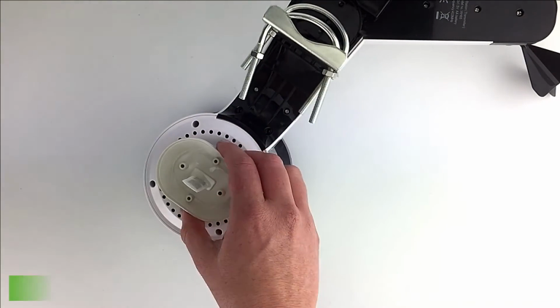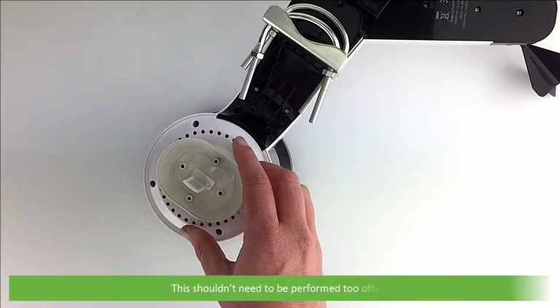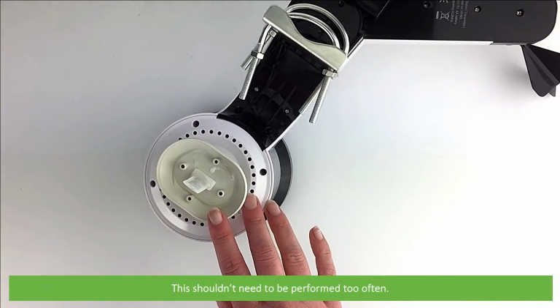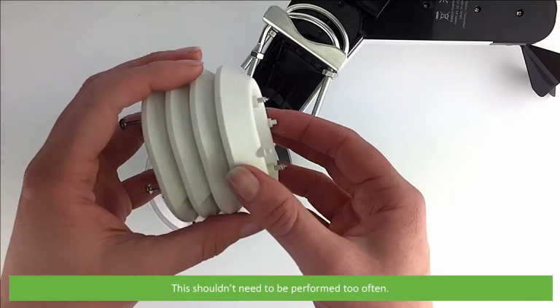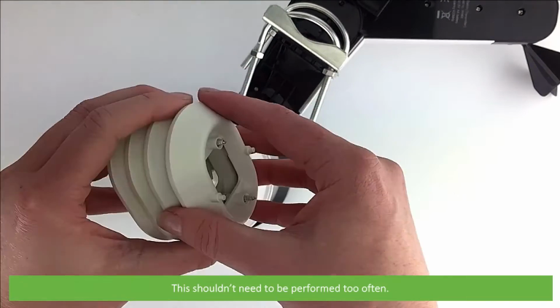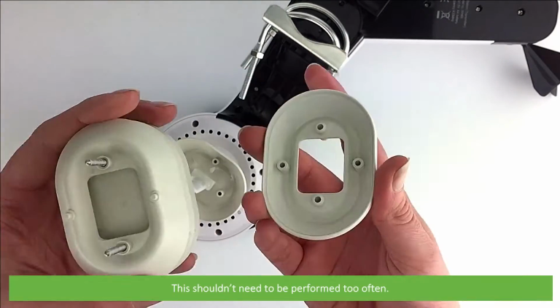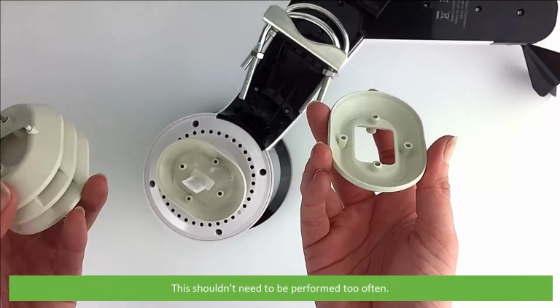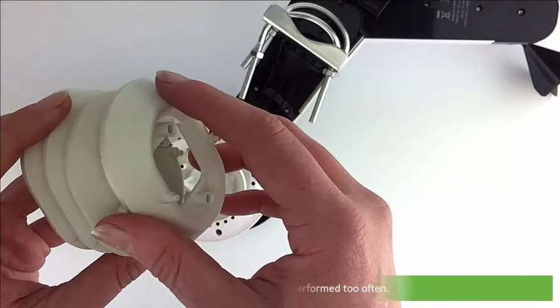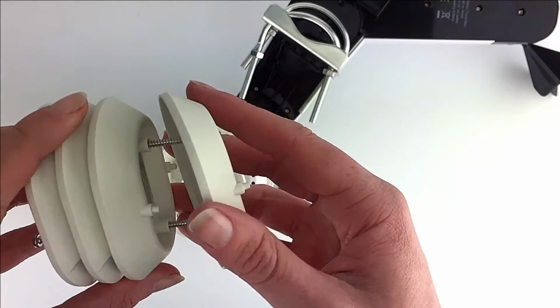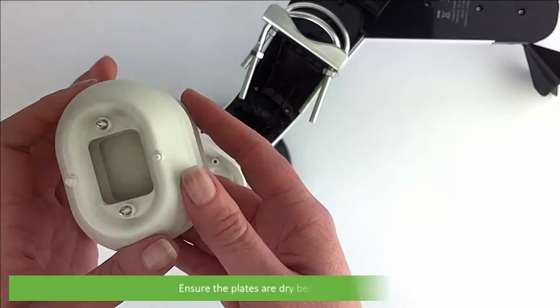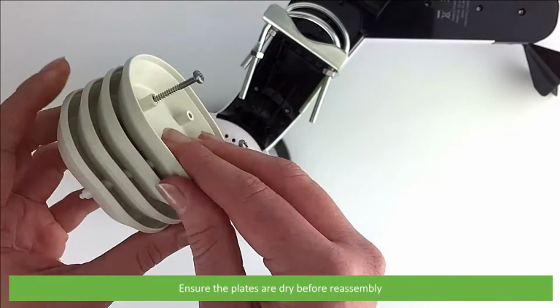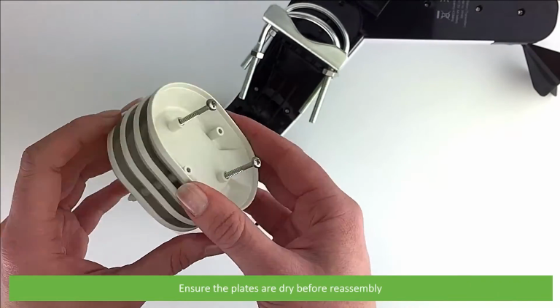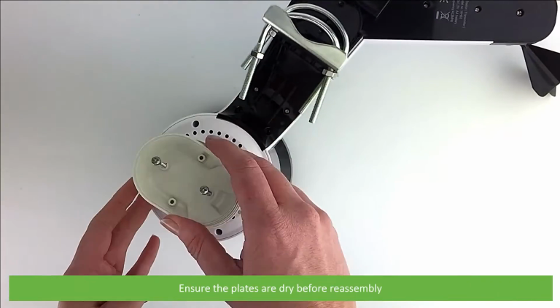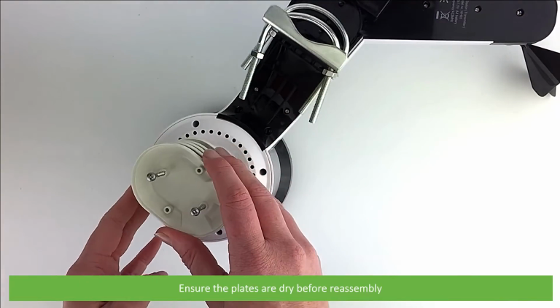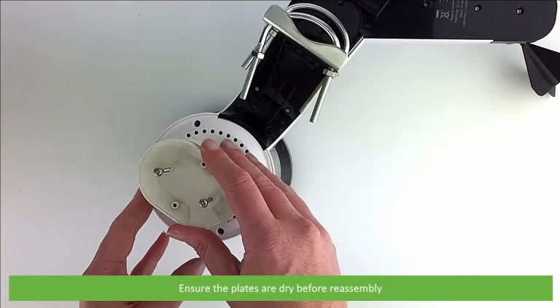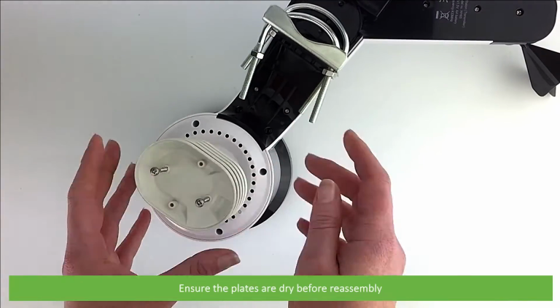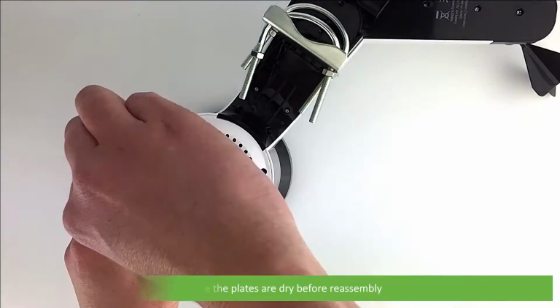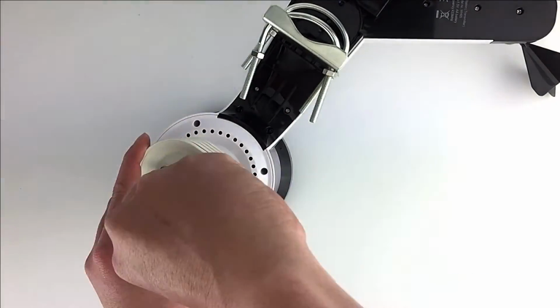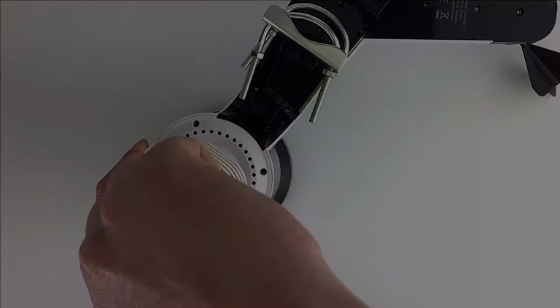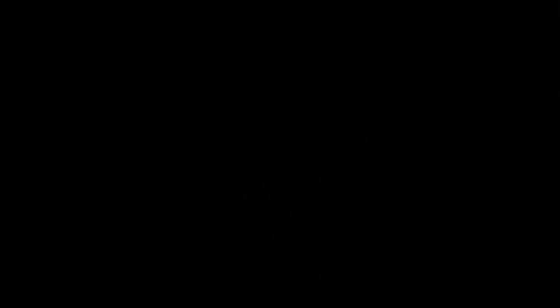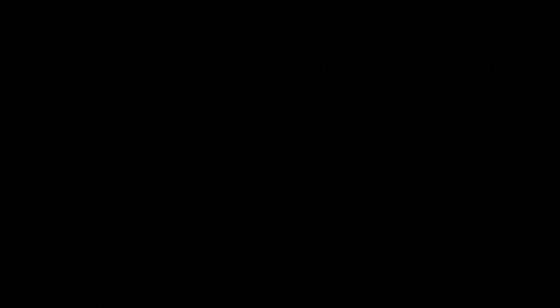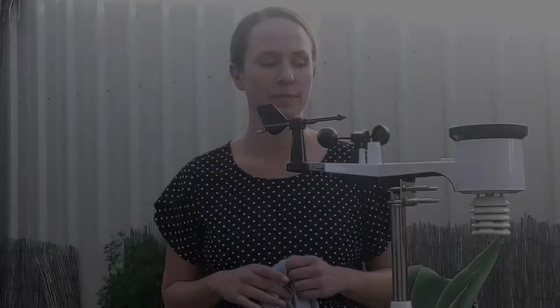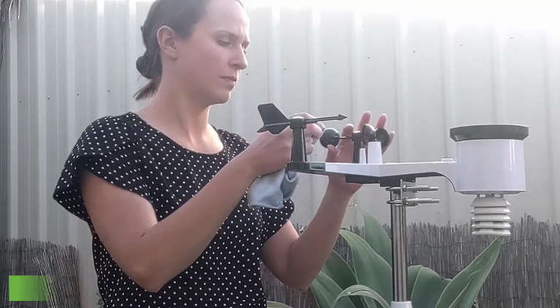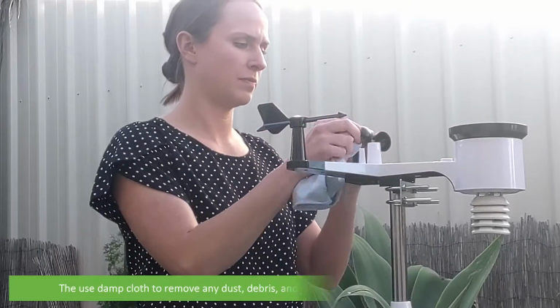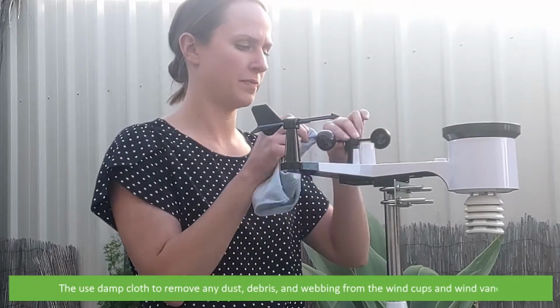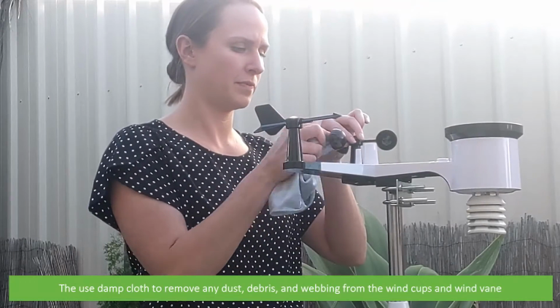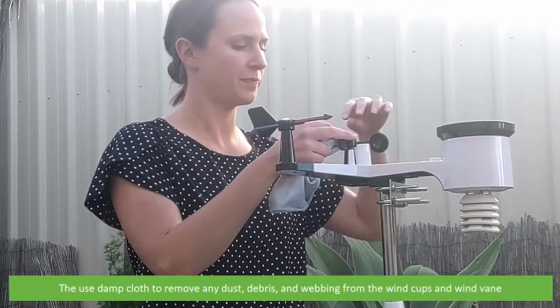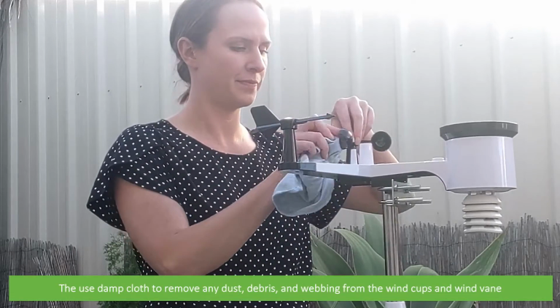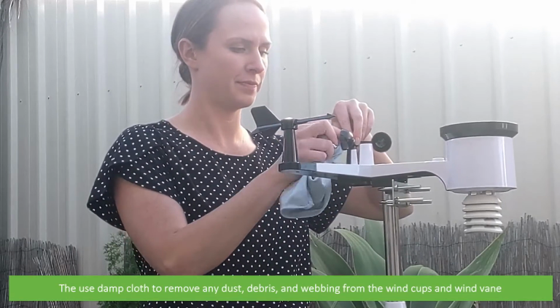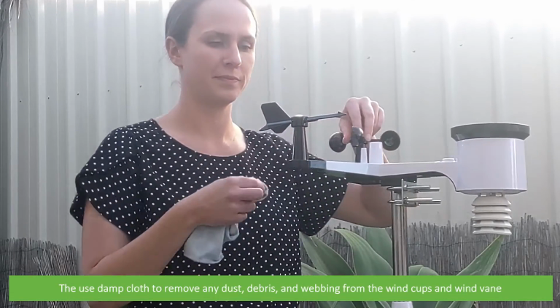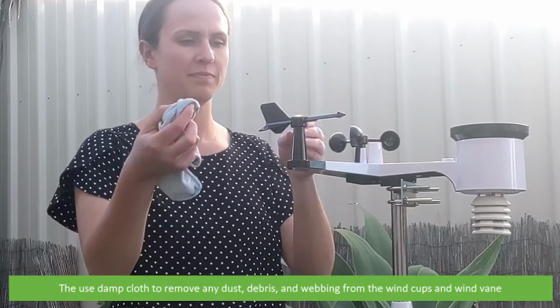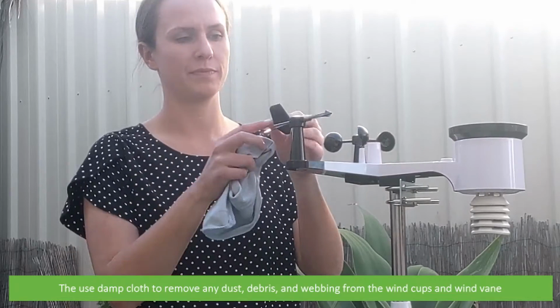This should not need to be performed too often. Ensure the plates are dry before reassembly. Use a damp cloth to remove any dust, debris or webbing from the wind cups and the wind vane.